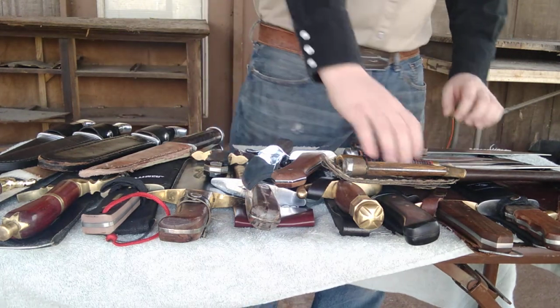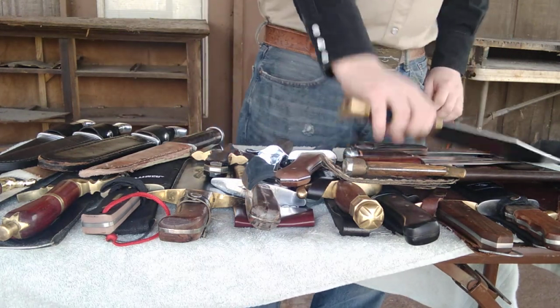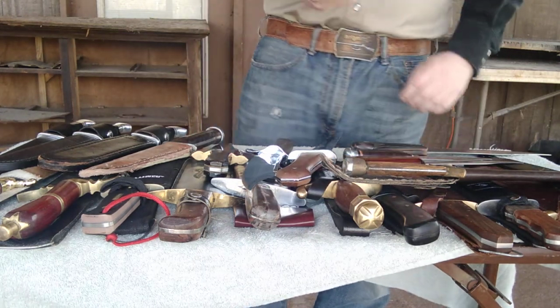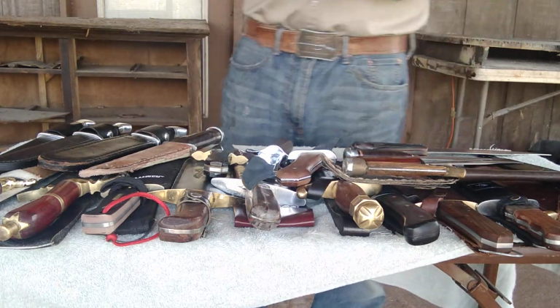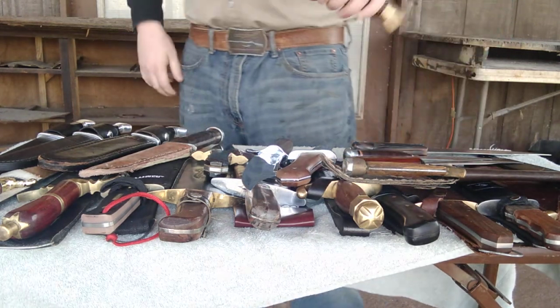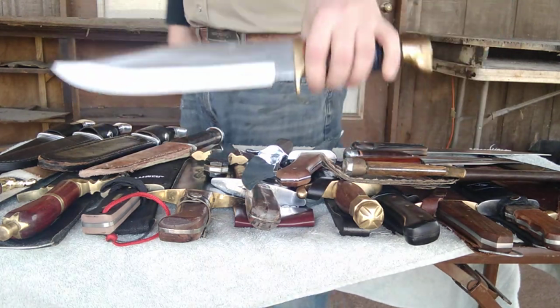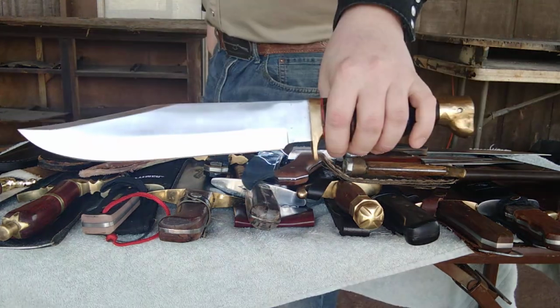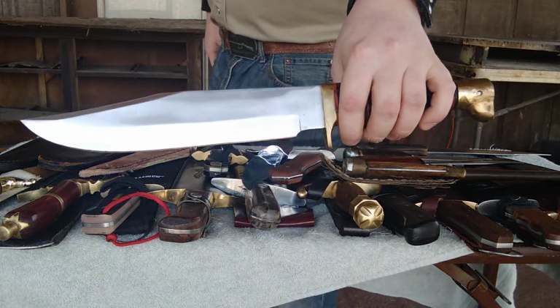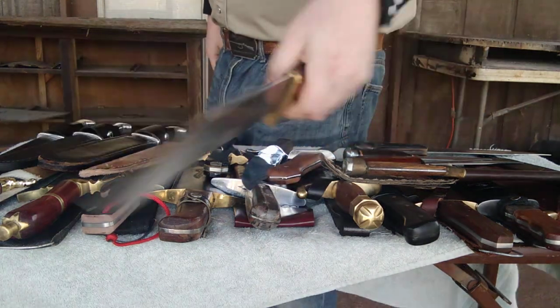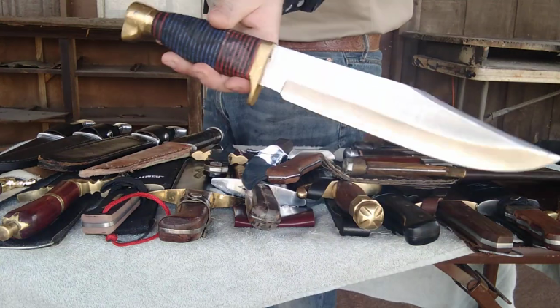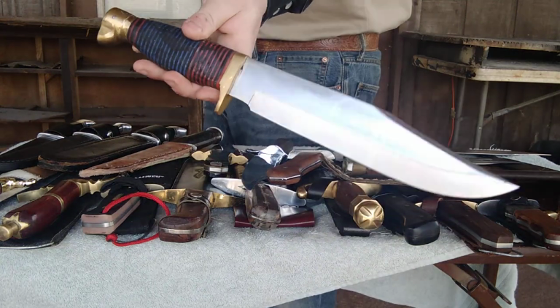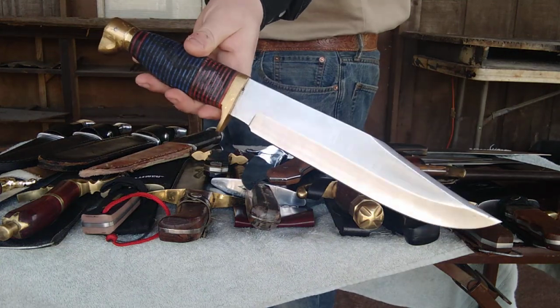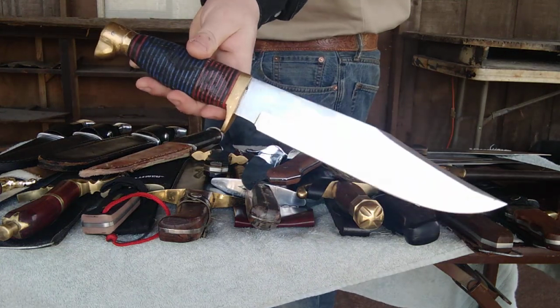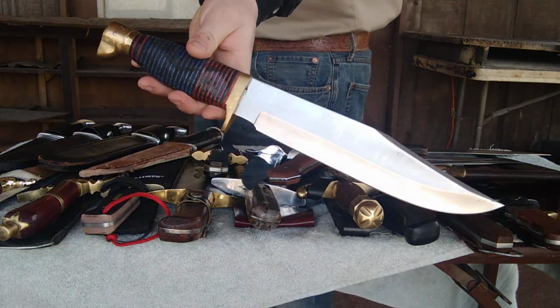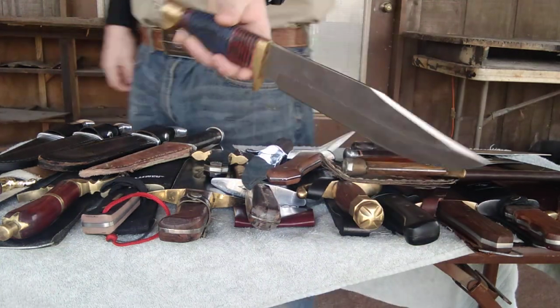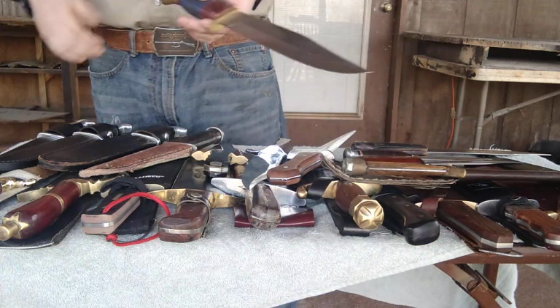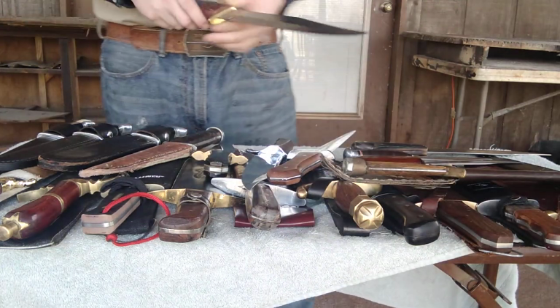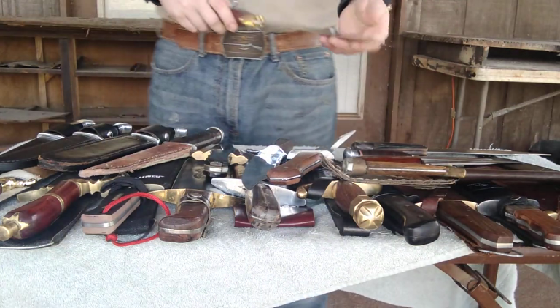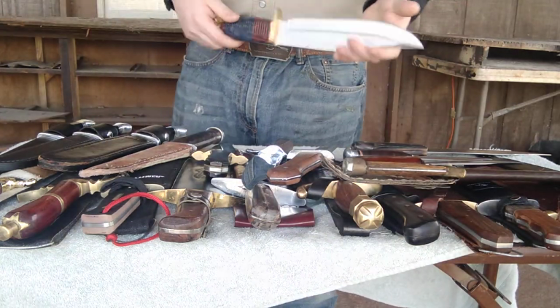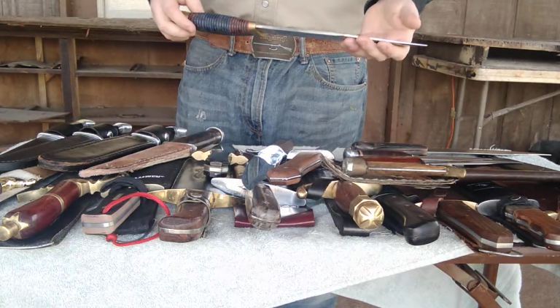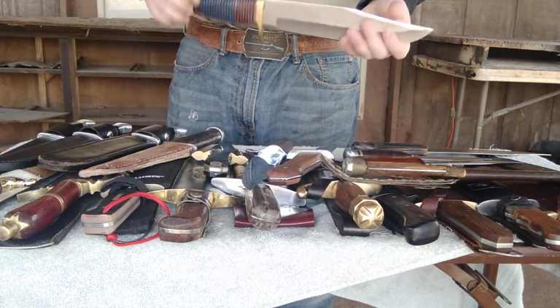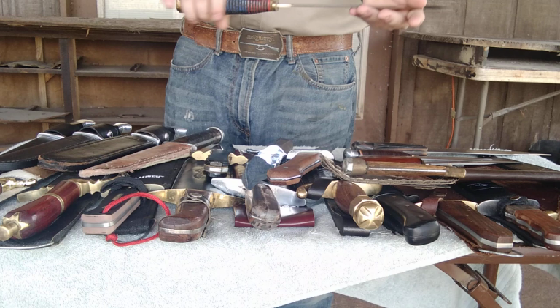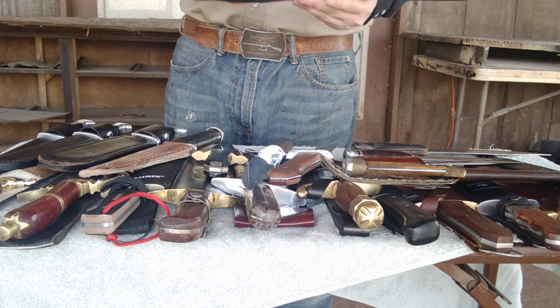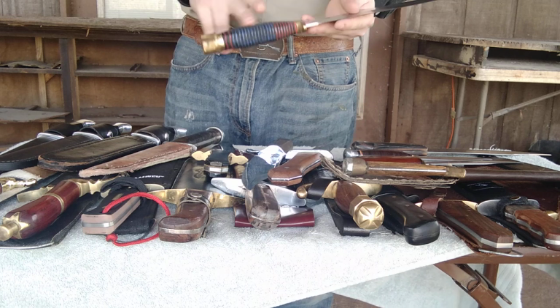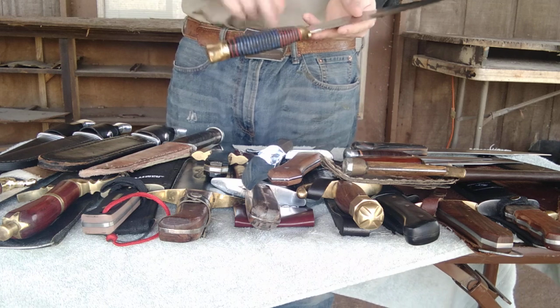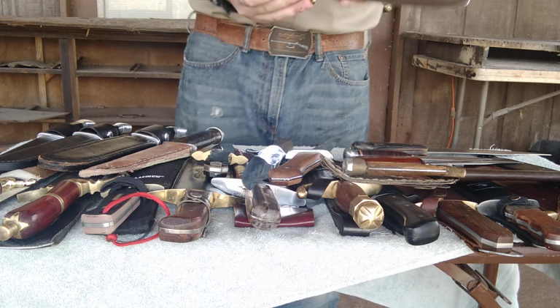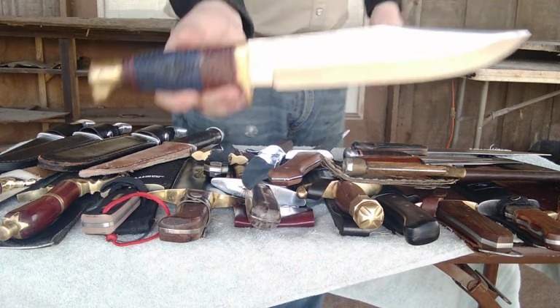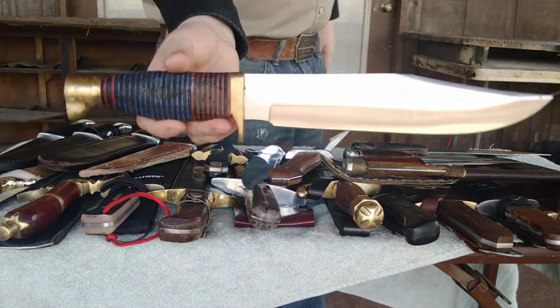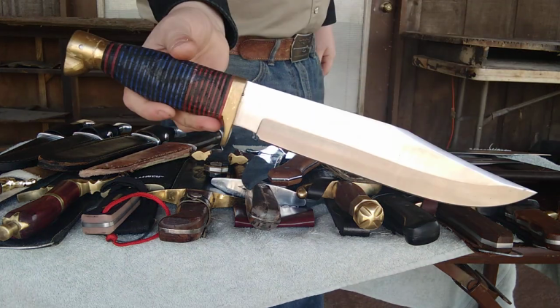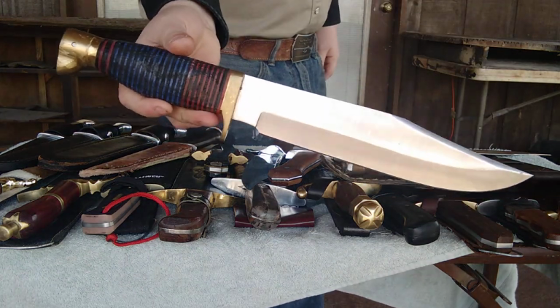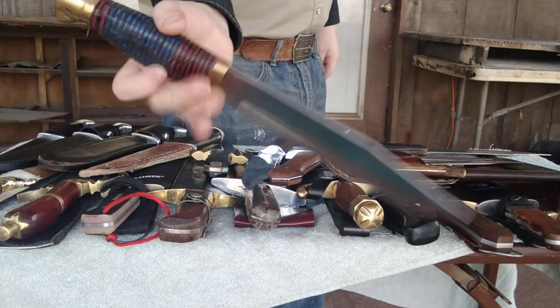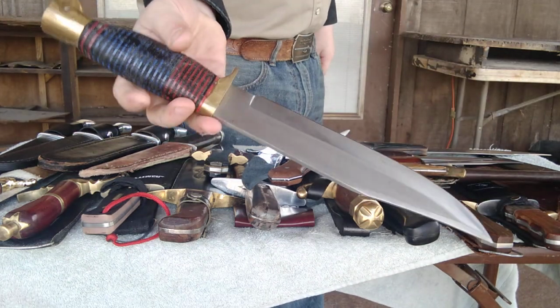Next is another very similar one. This is one I got while I was in the Queen. Originally I just bought the blade and re-handled it, but I'm not very happy with how this handle turned out. So I do plan on re-handling this sometime.